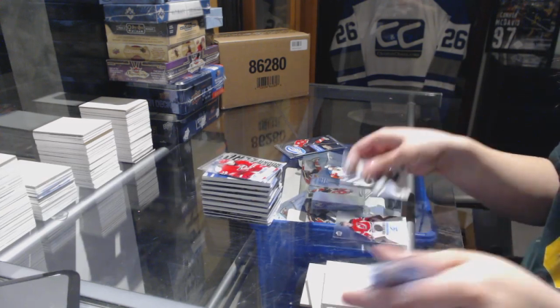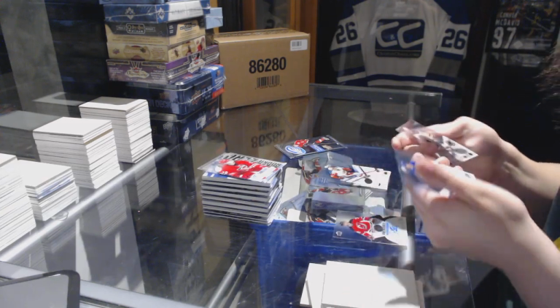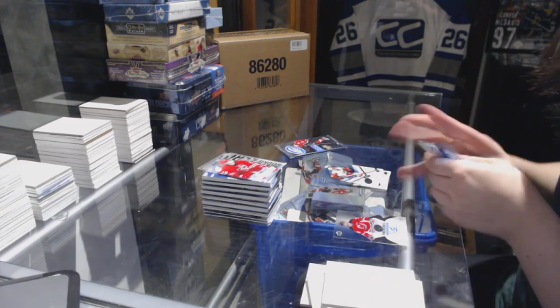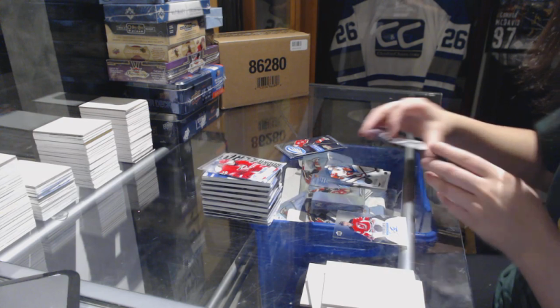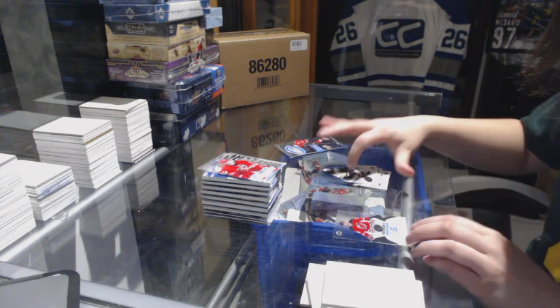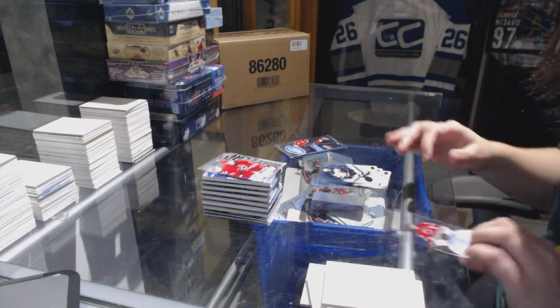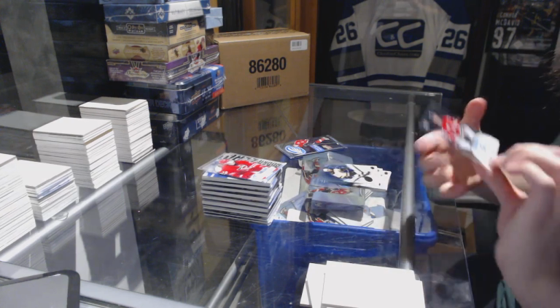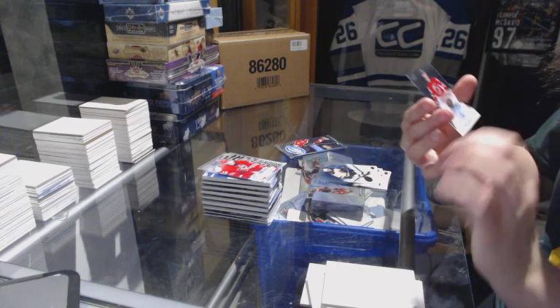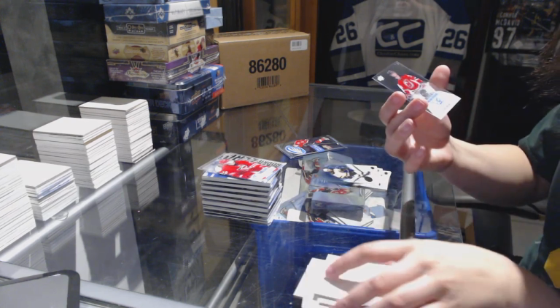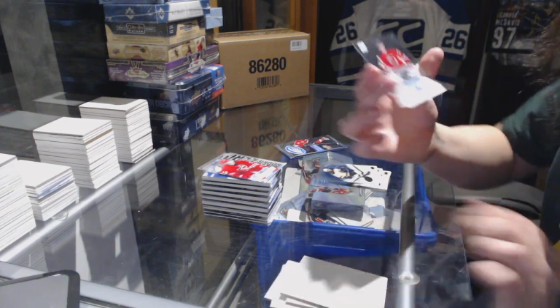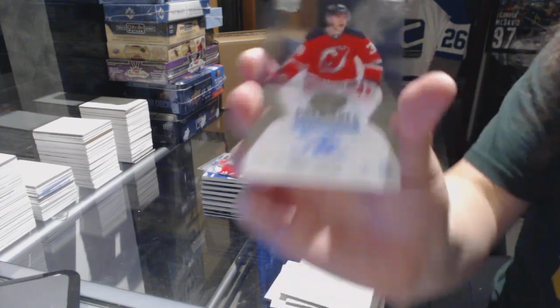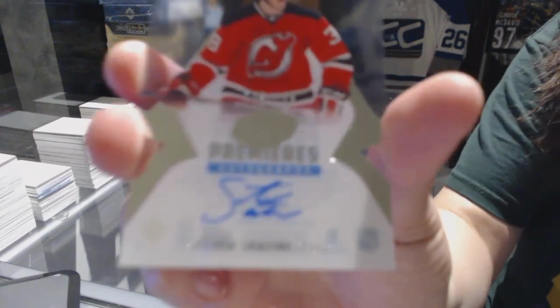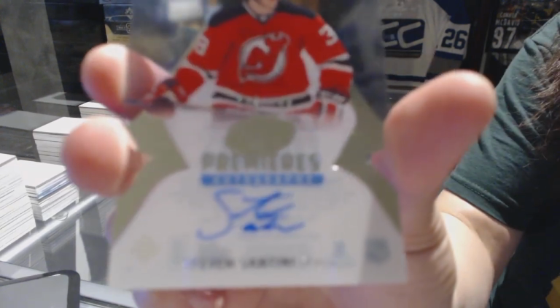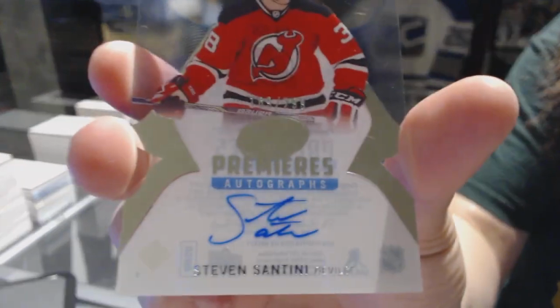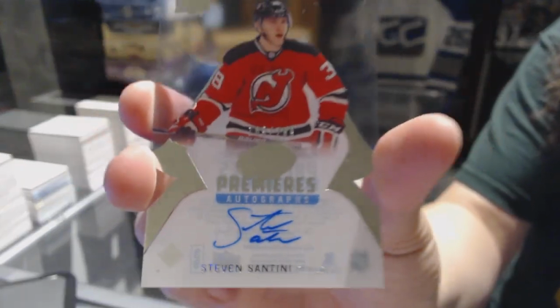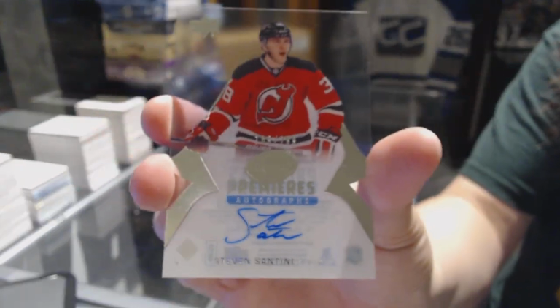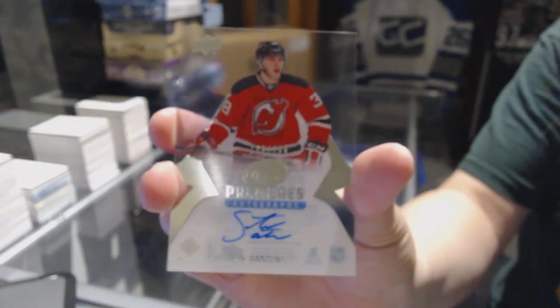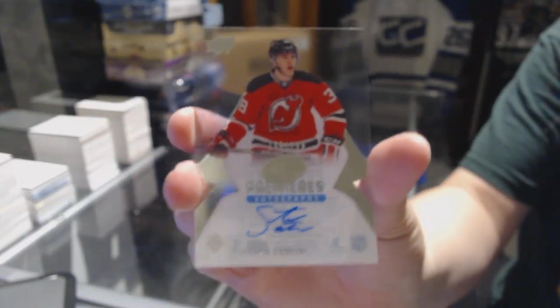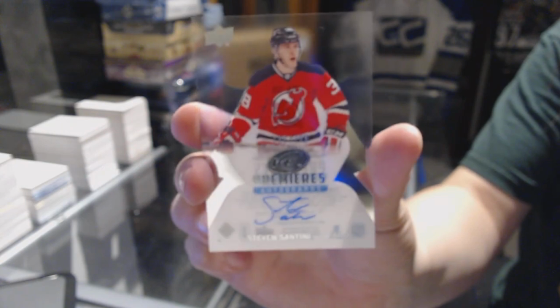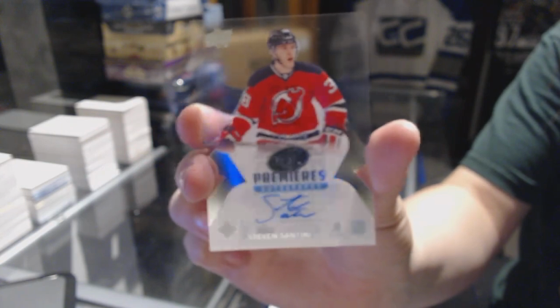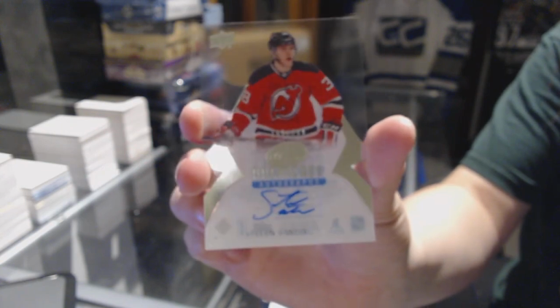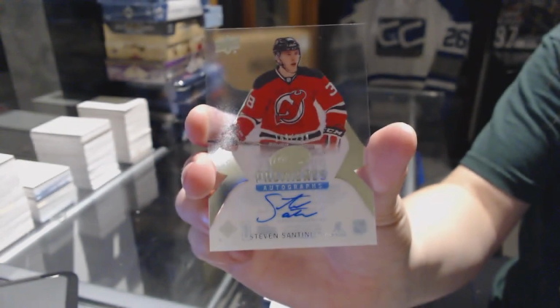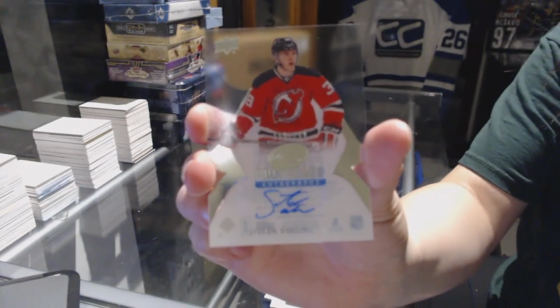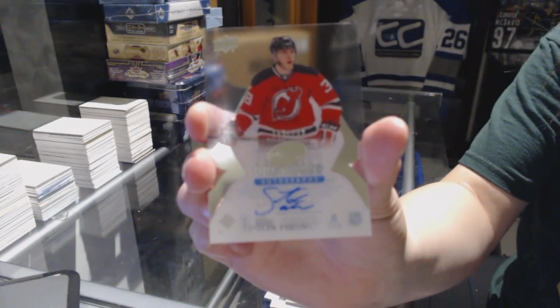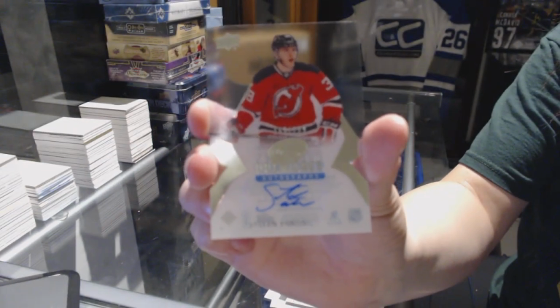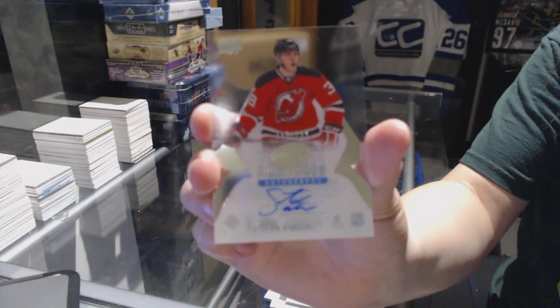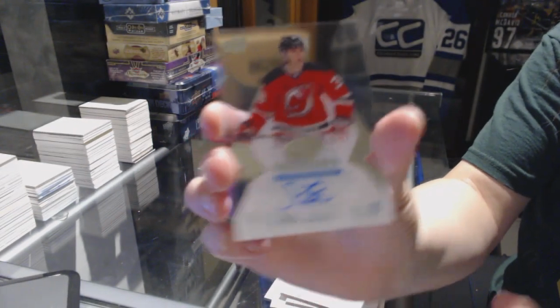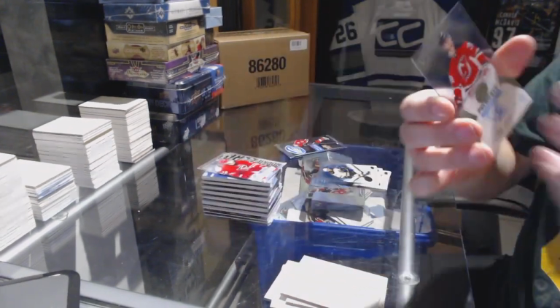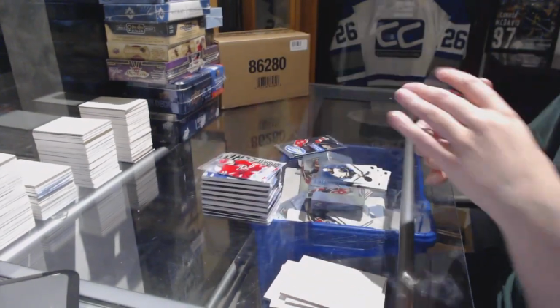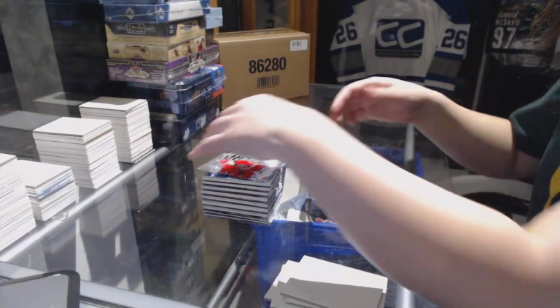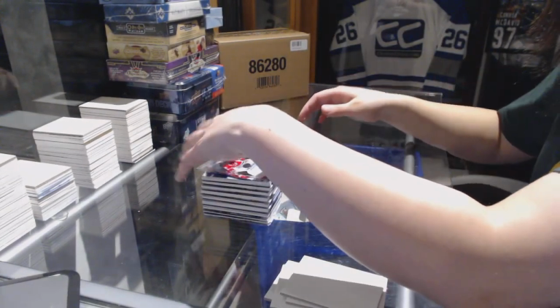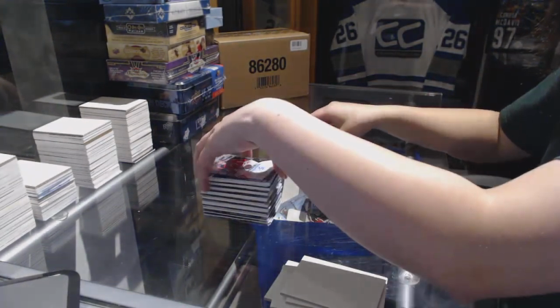Ice Premieres auto numbered to 299 for the New Jersey Devils, Steven Santini.